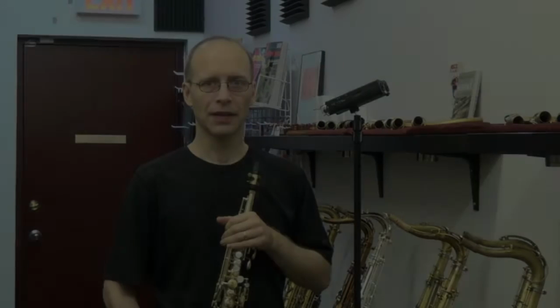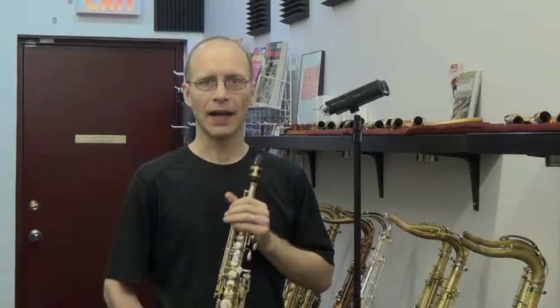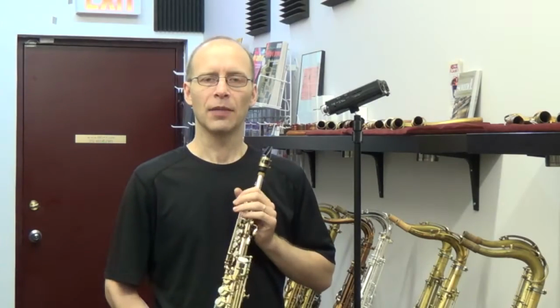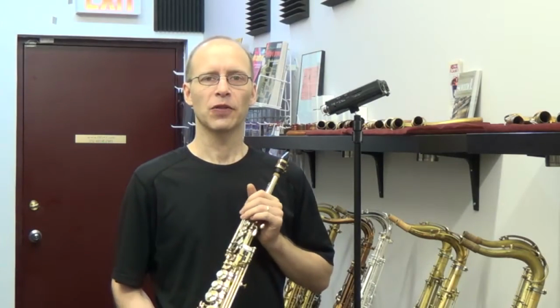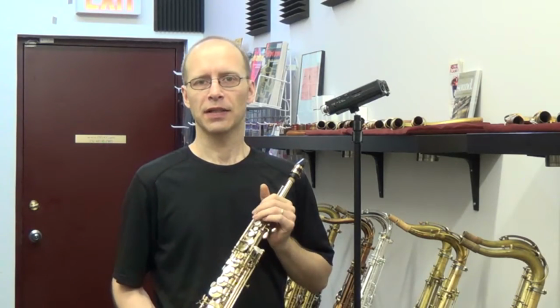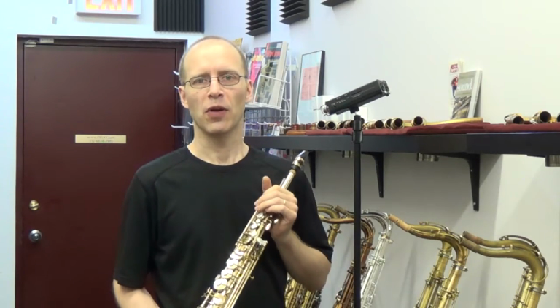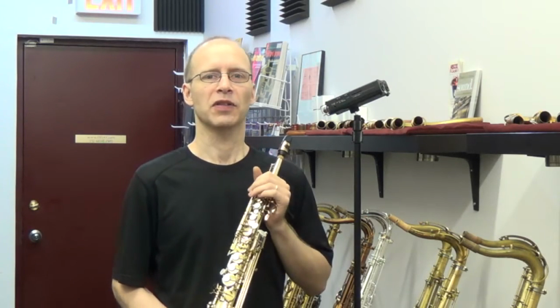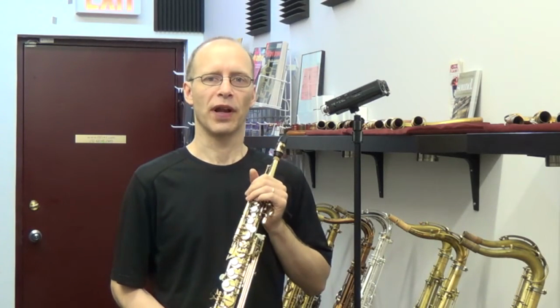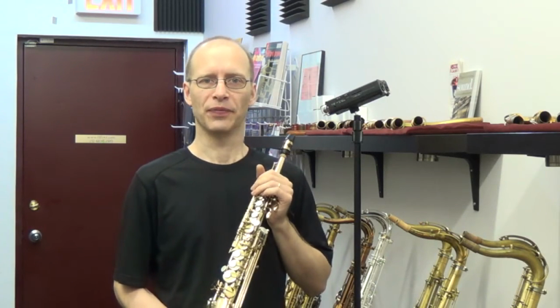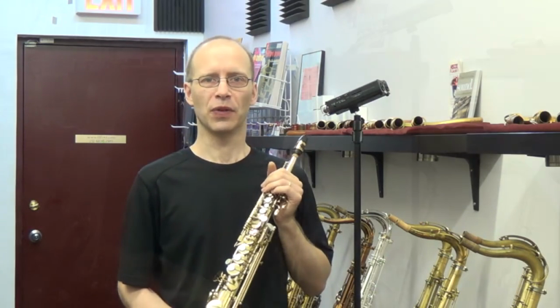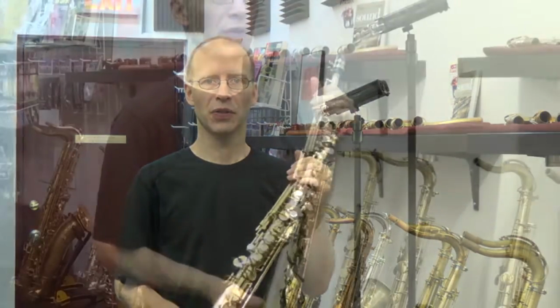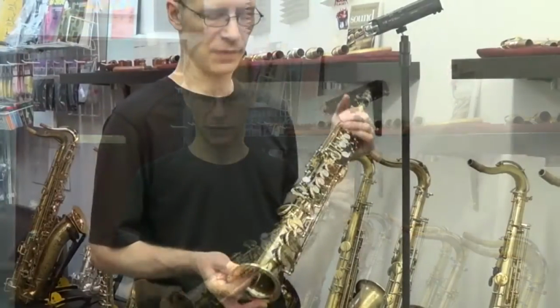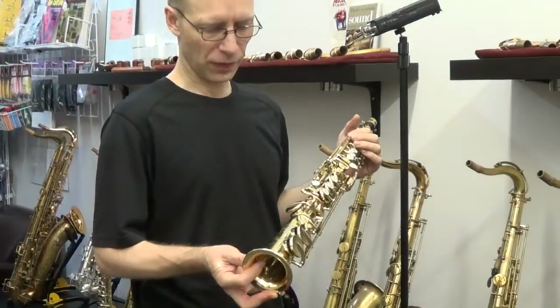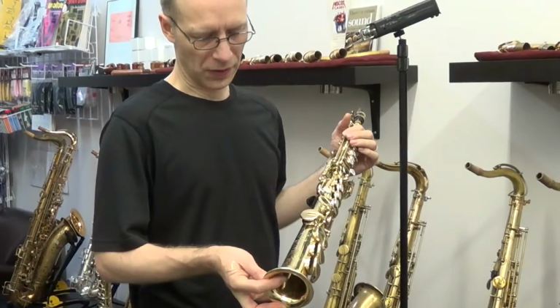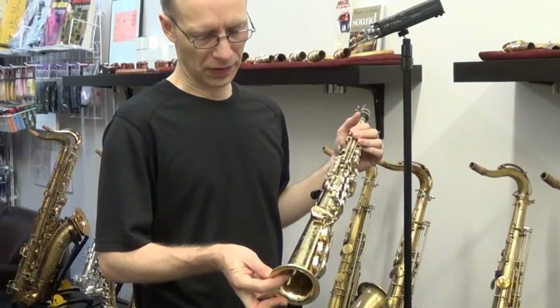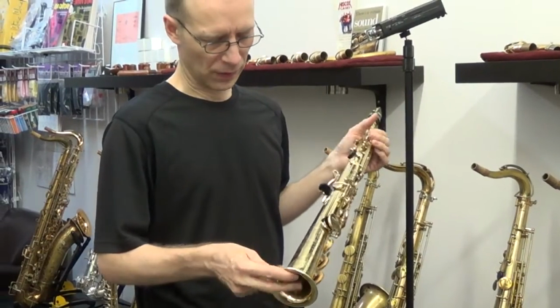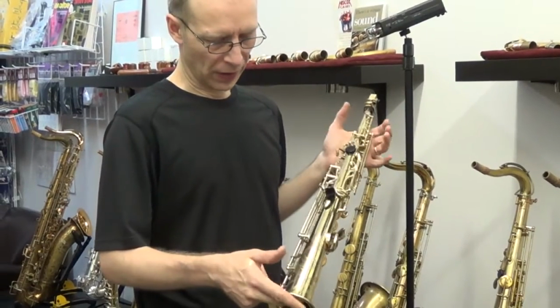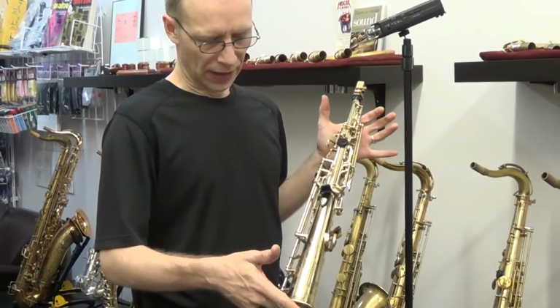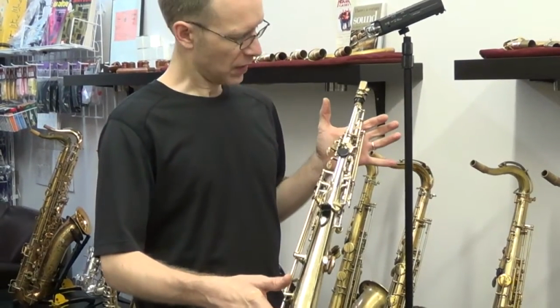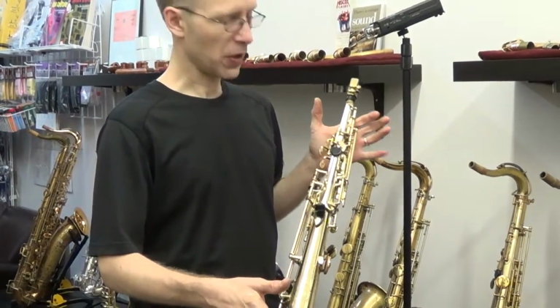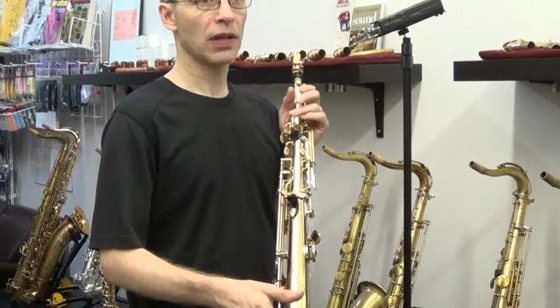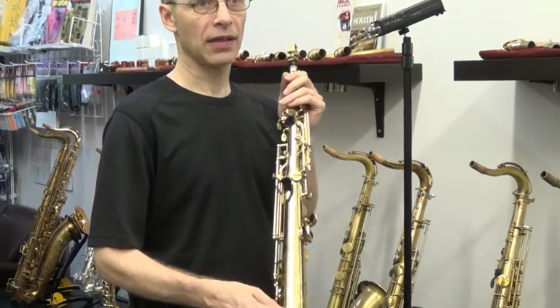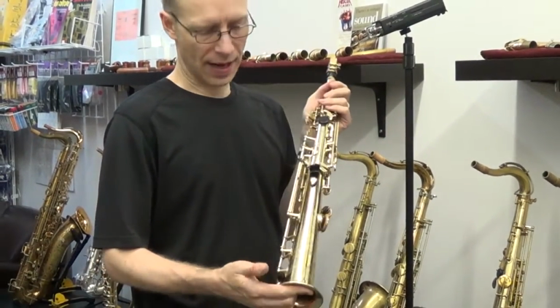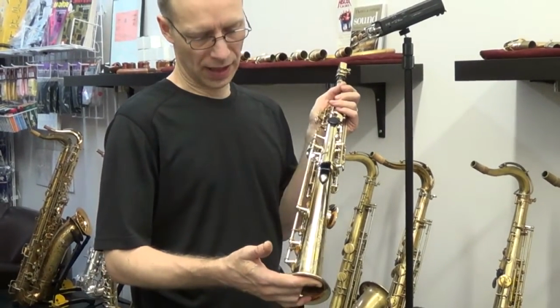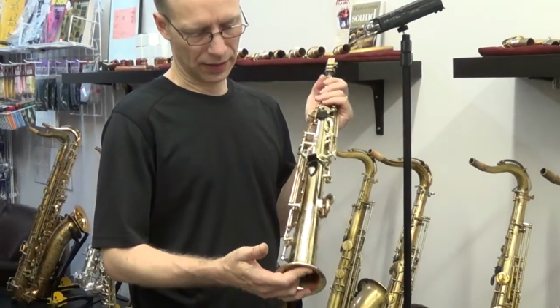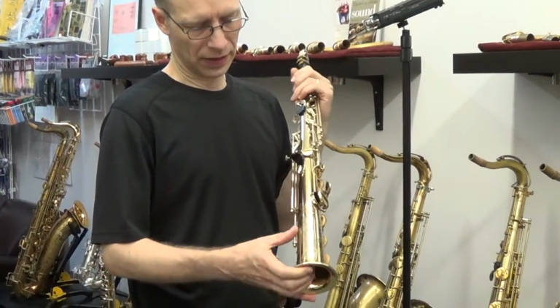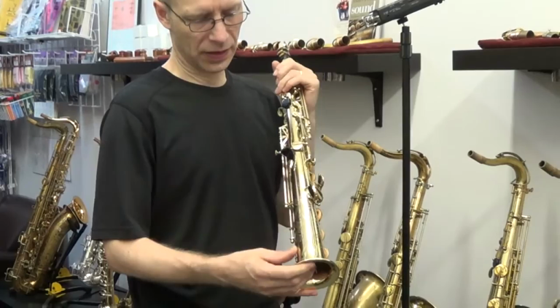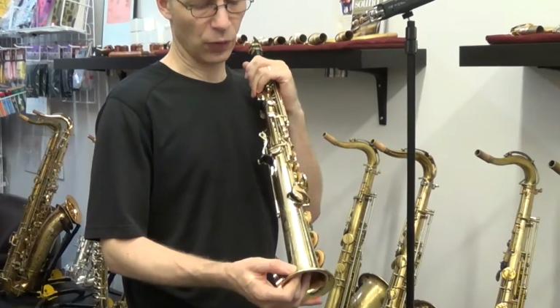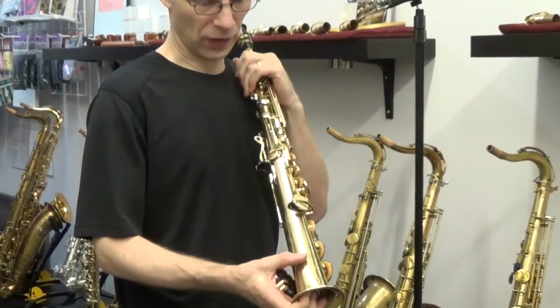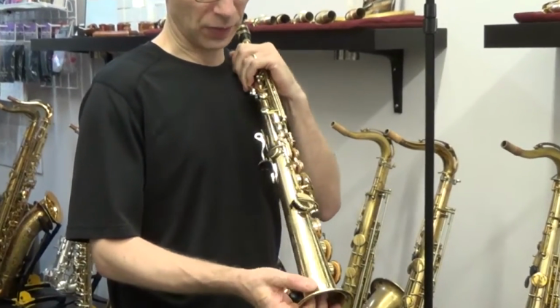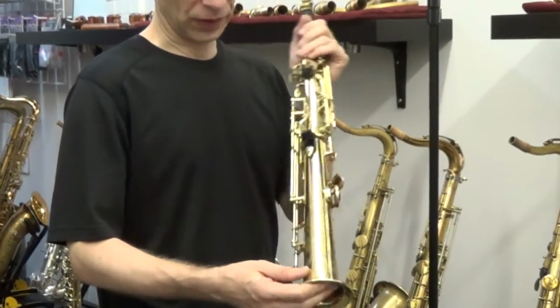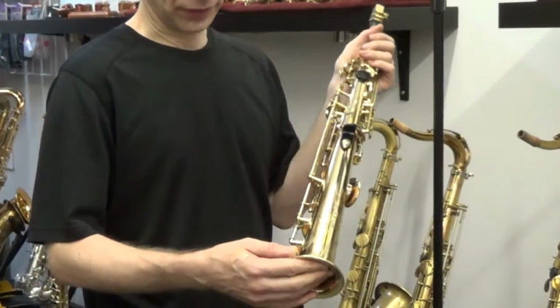Hi, I'm demonstrating a Selma Mark VI Soprano. This one is a 244,000 serial number. It has pretty much all the lacquer intact and this is engraved — also has a beautiful engraving.